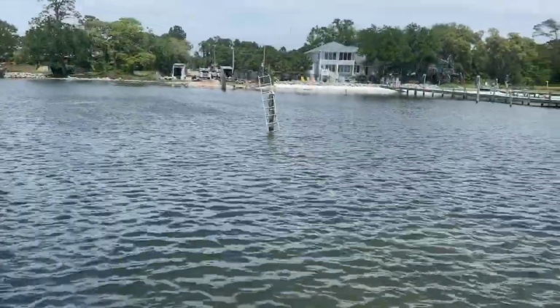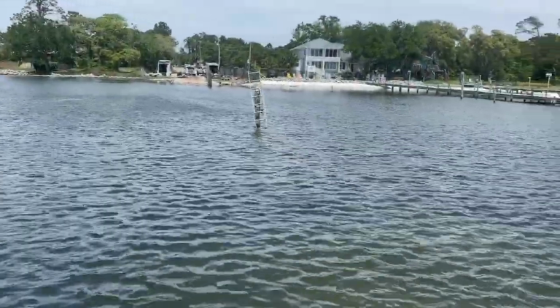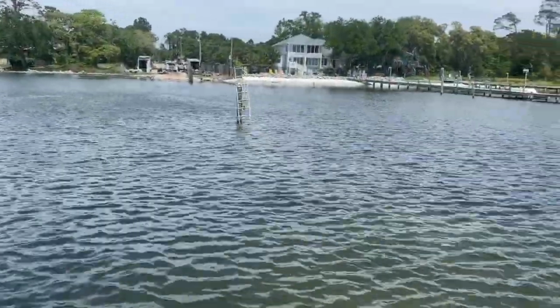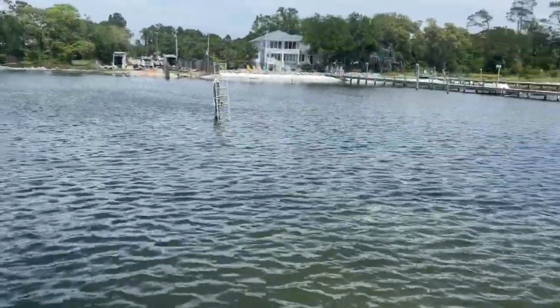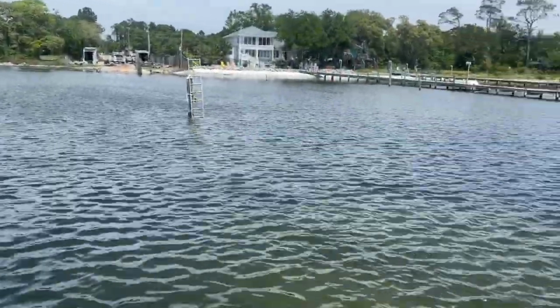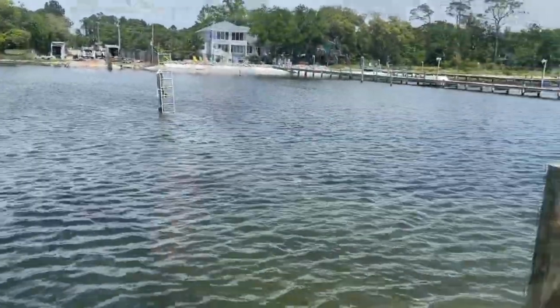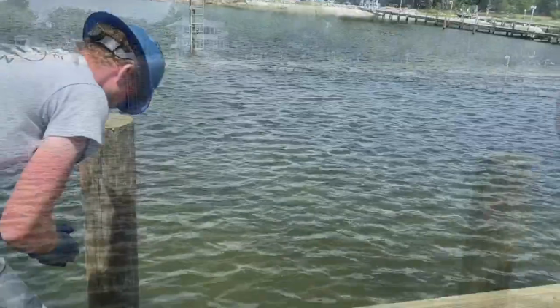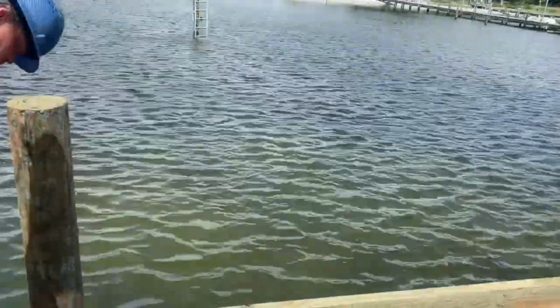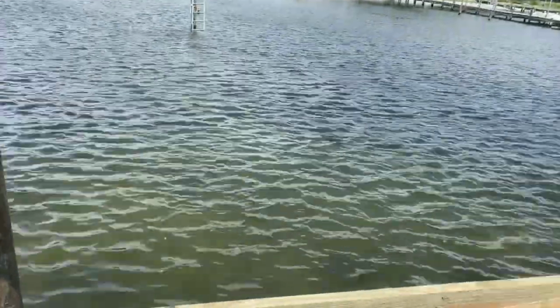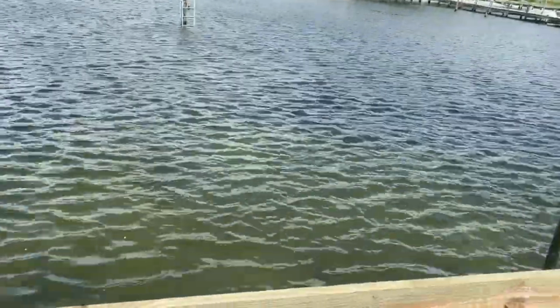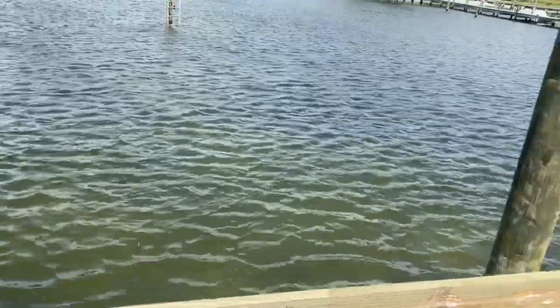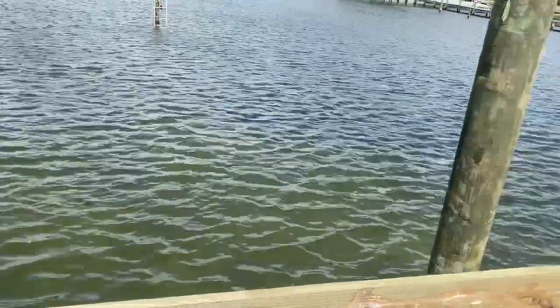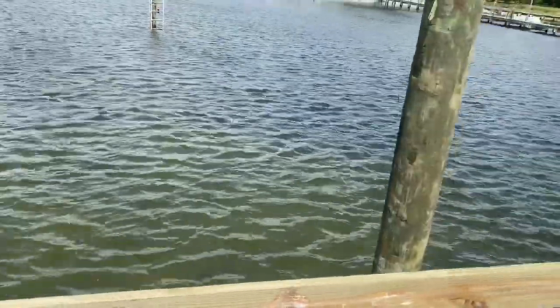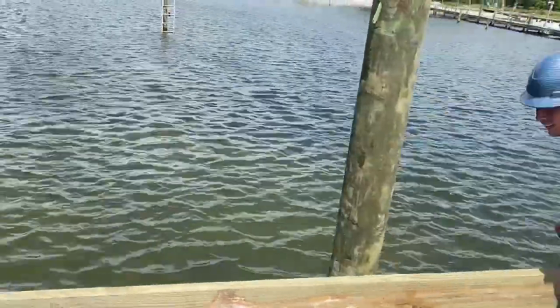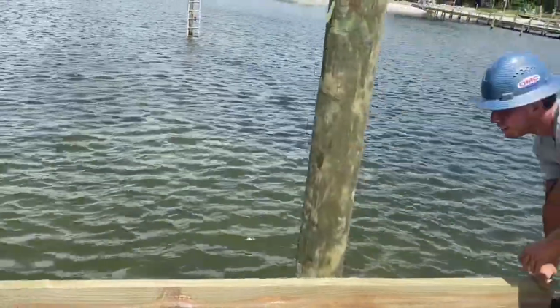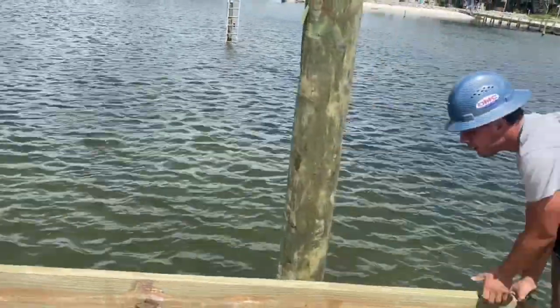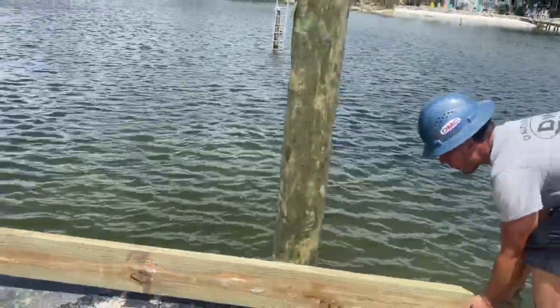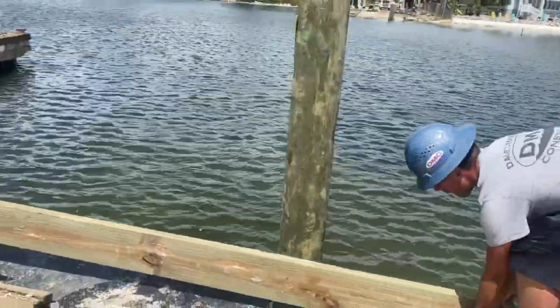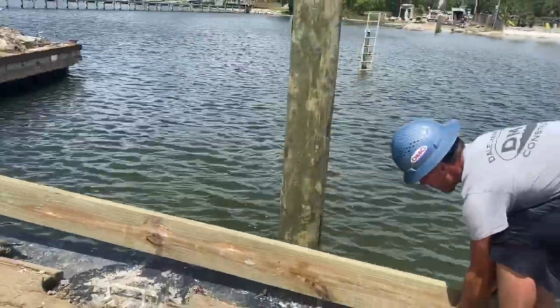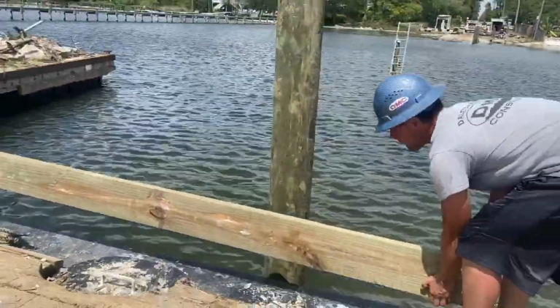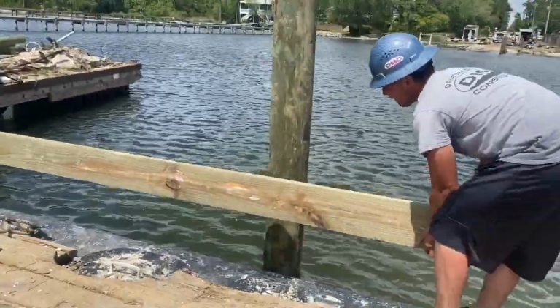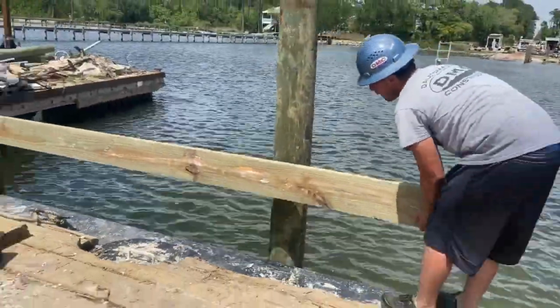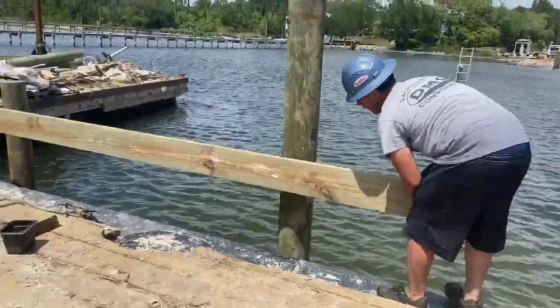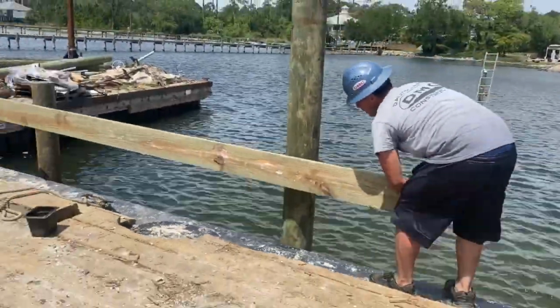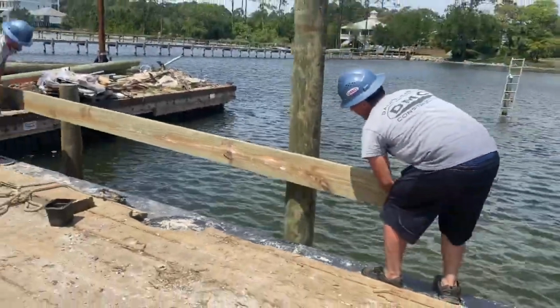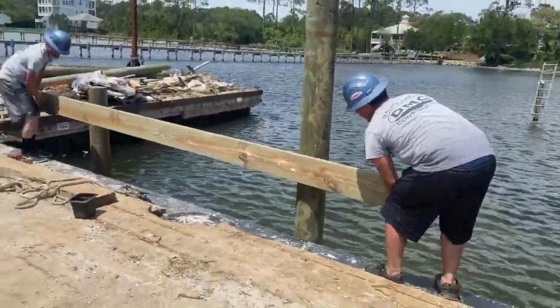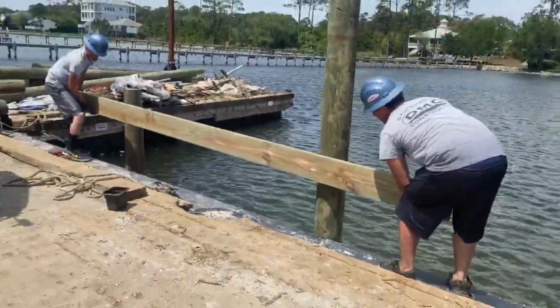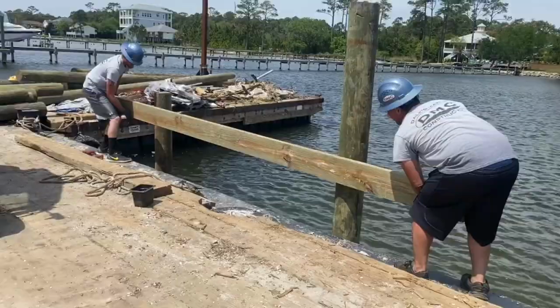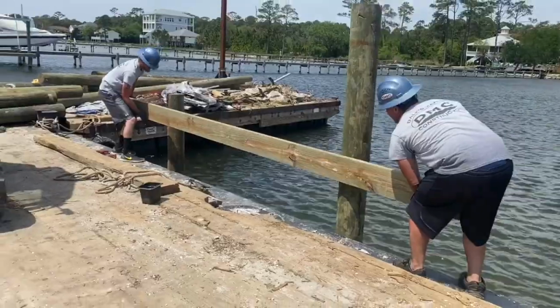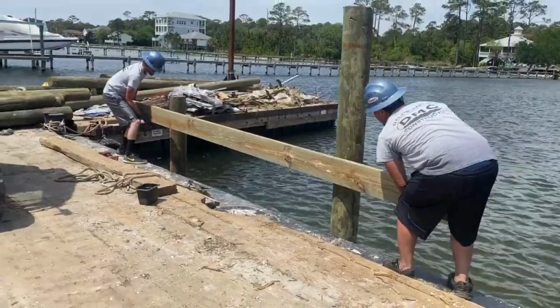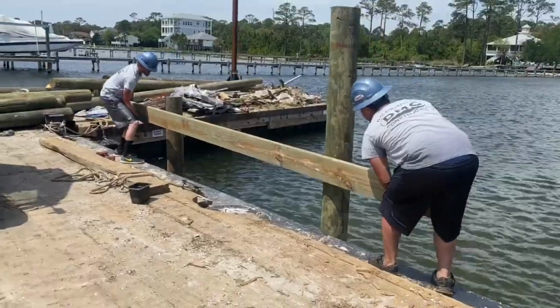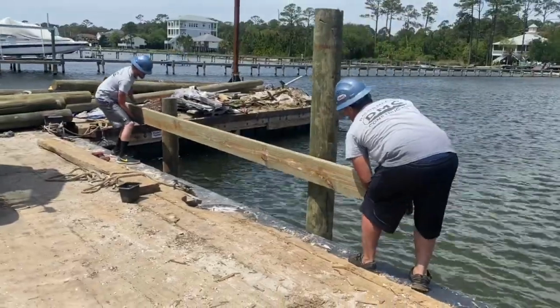We're about 225 foot out in the water here. We're setting up a batter board so we can run some strings back to the shoreline to set our pilings with. This will give us a nice straight line.